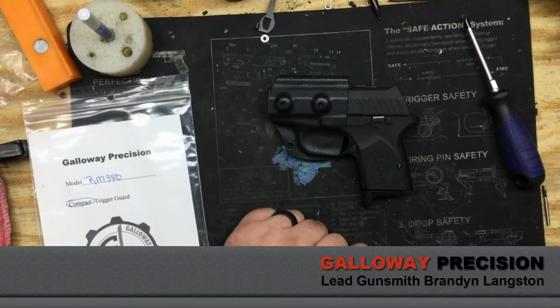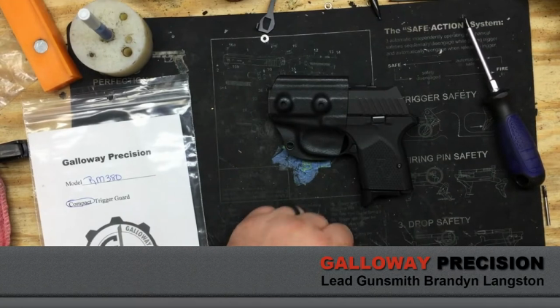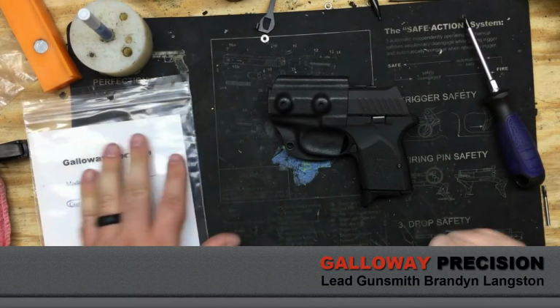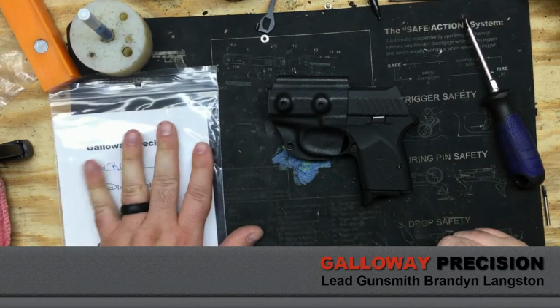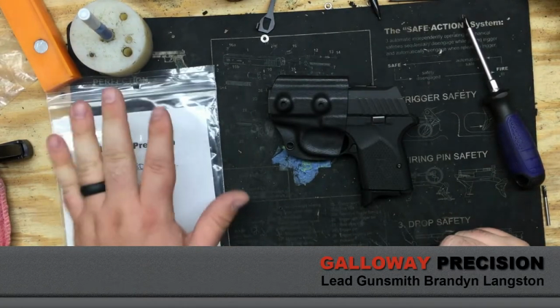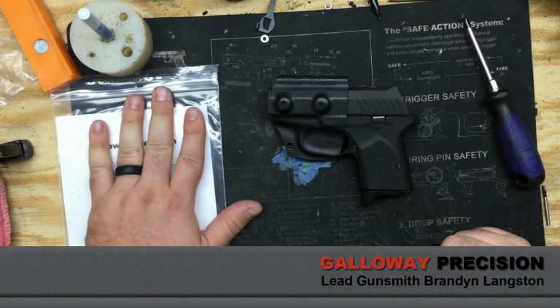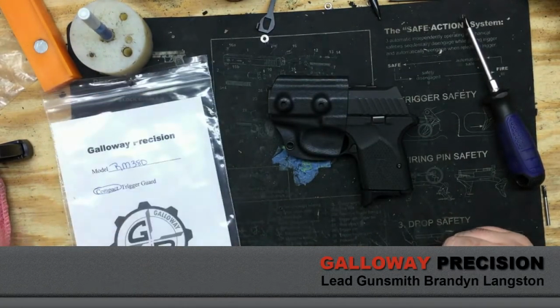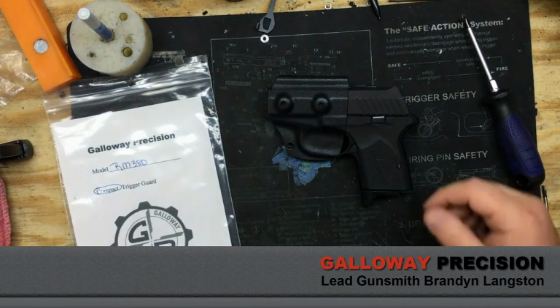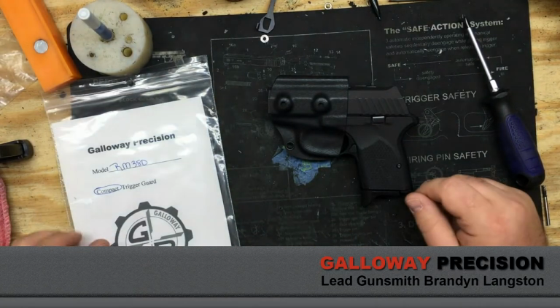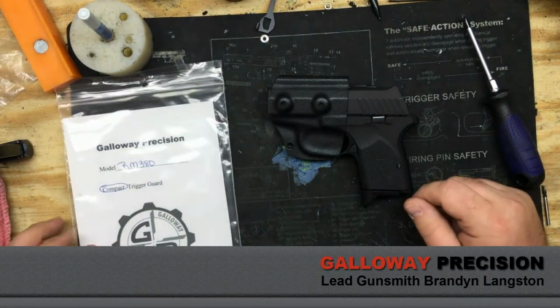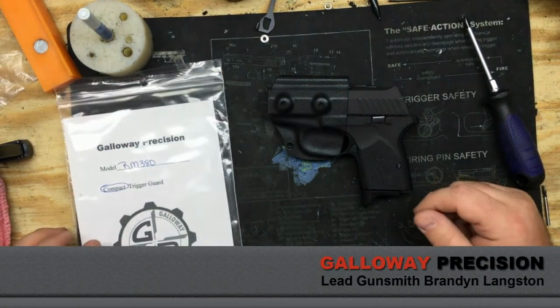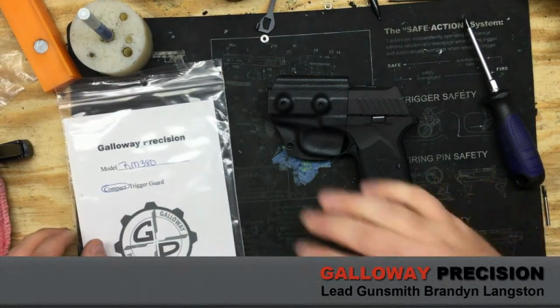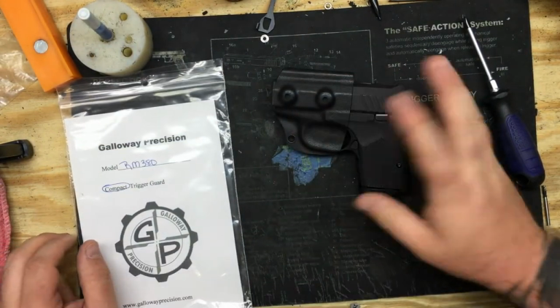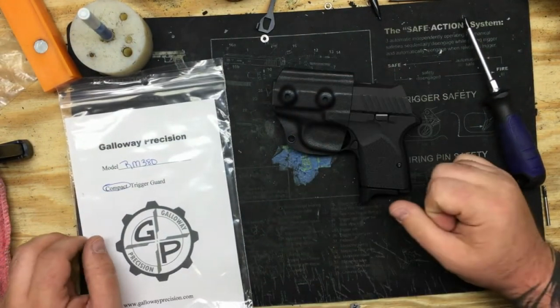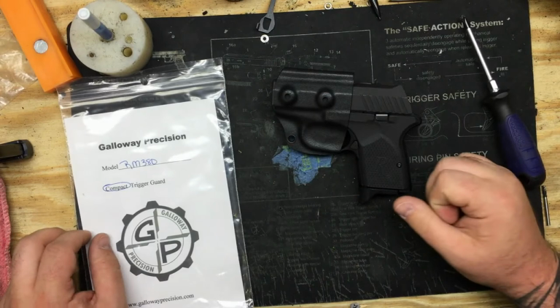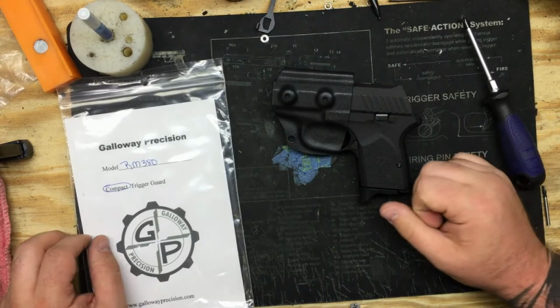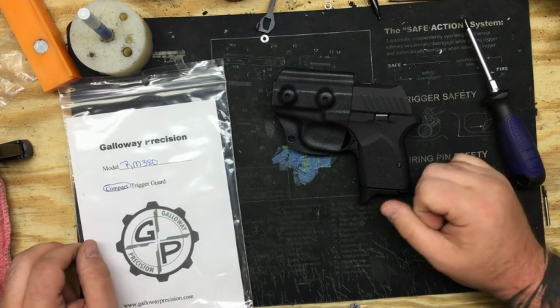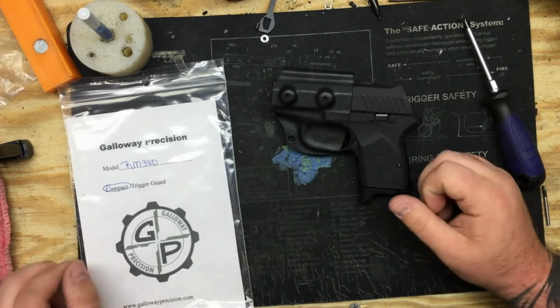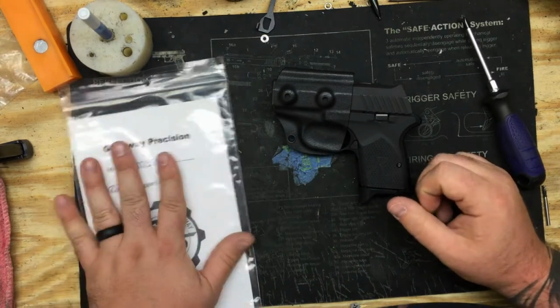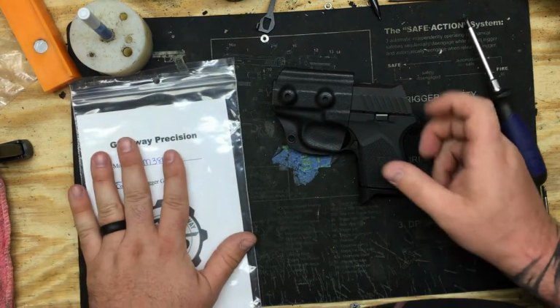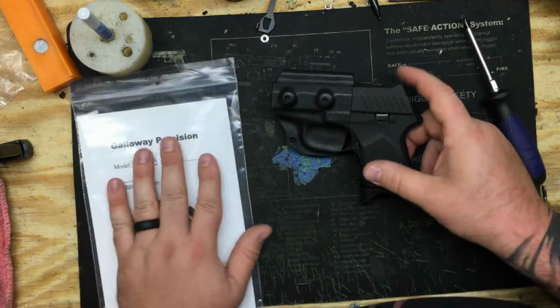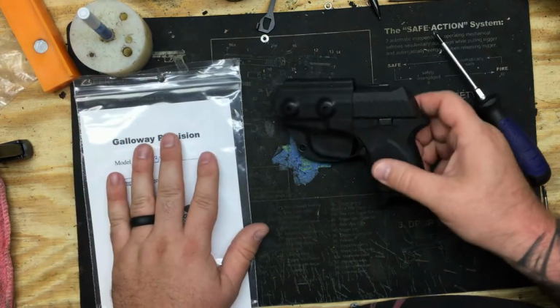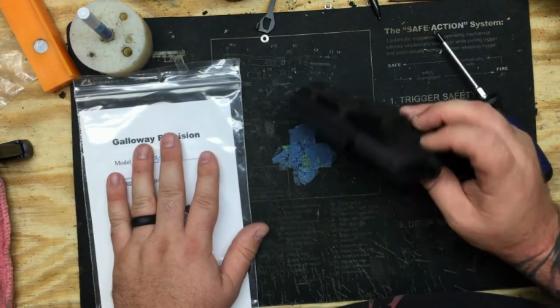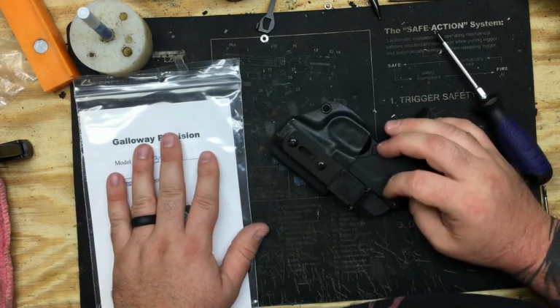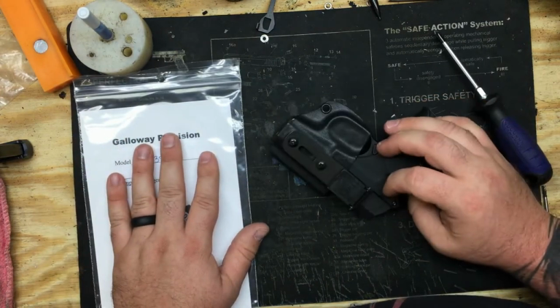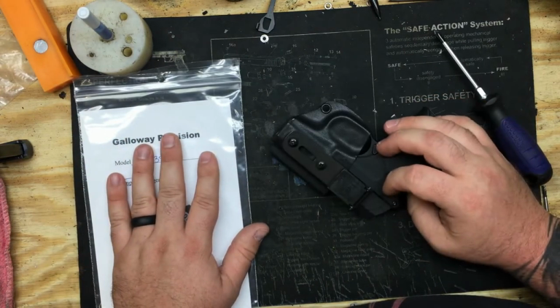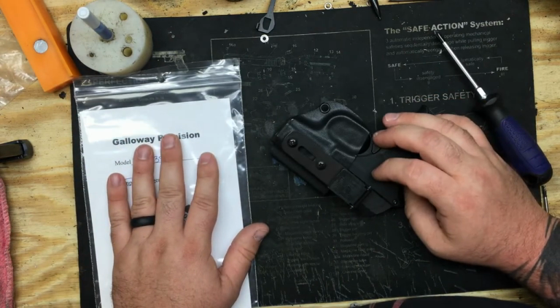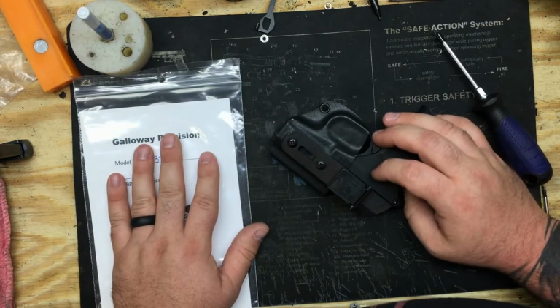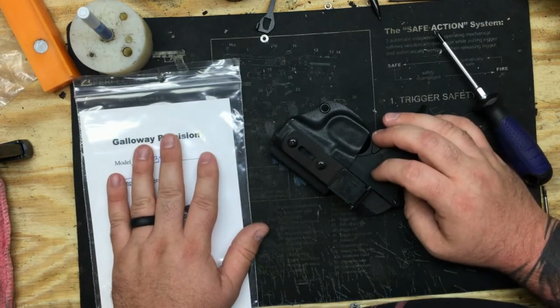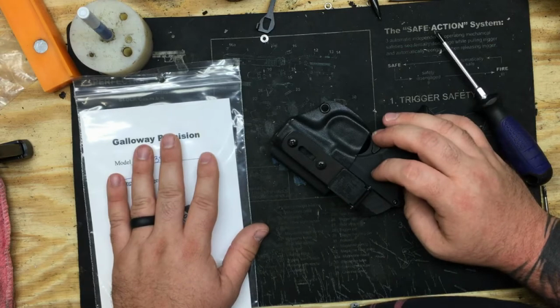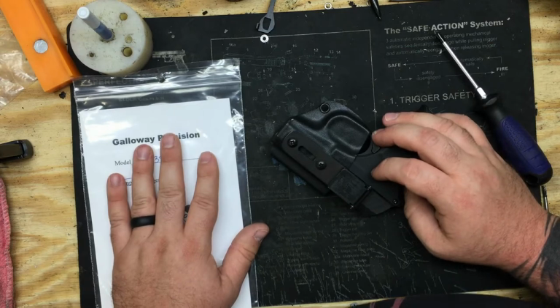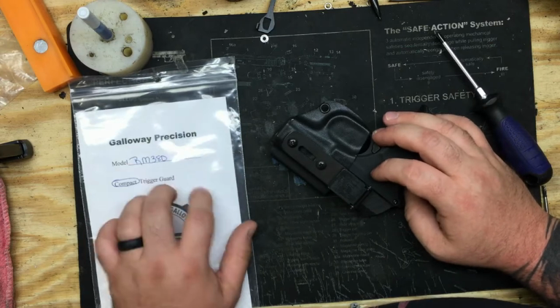Hey guys, Brandon with Galloway Precision. Today we're going to go over the UltiClip equipped holsters that we sell: inside the waistband, outside the waistband, and ambidextrous.